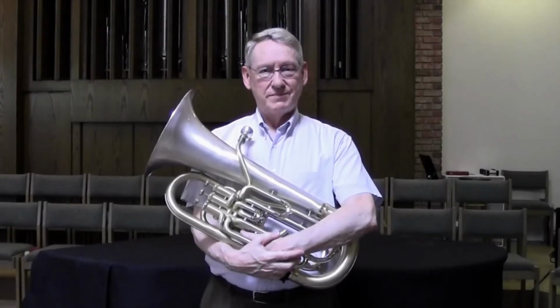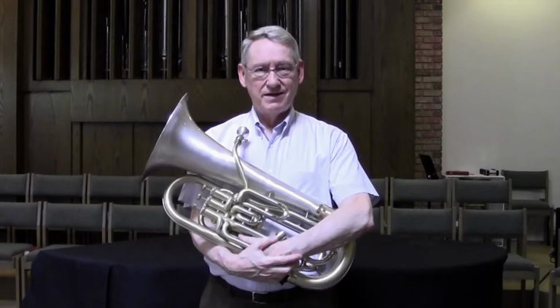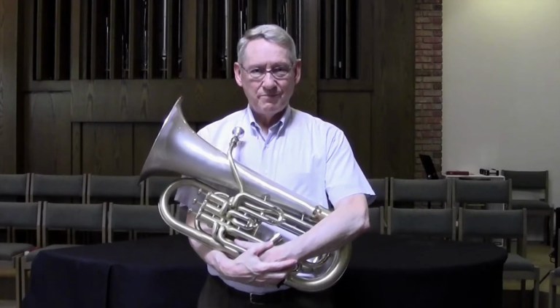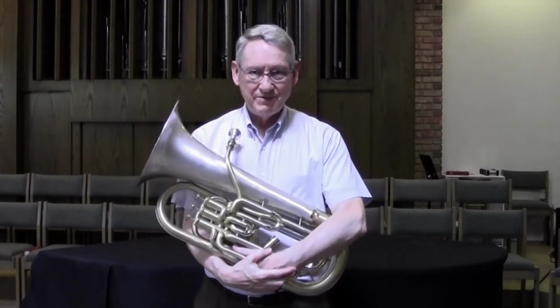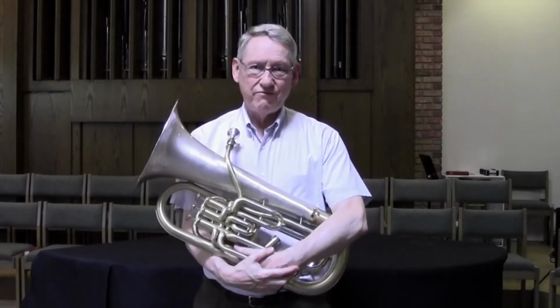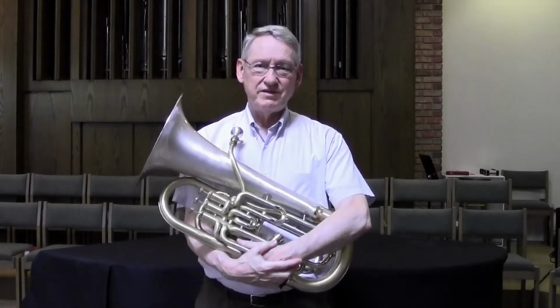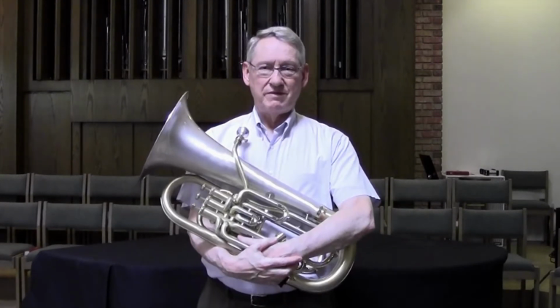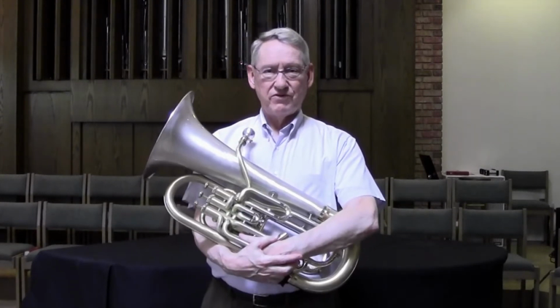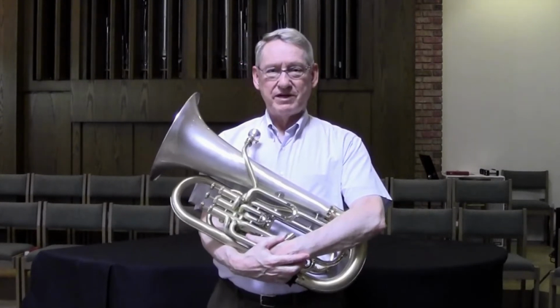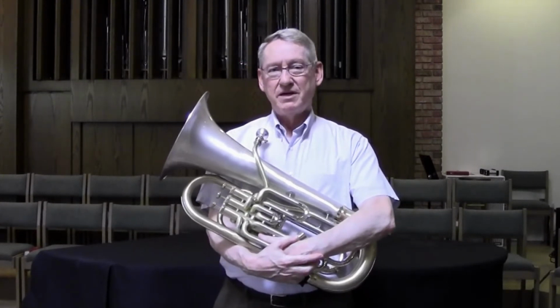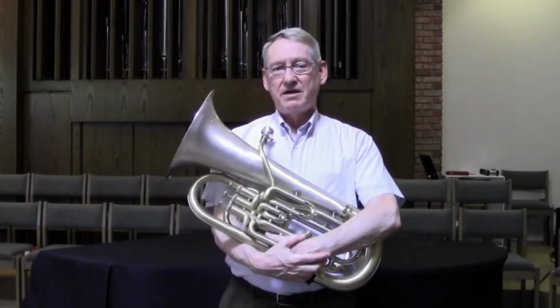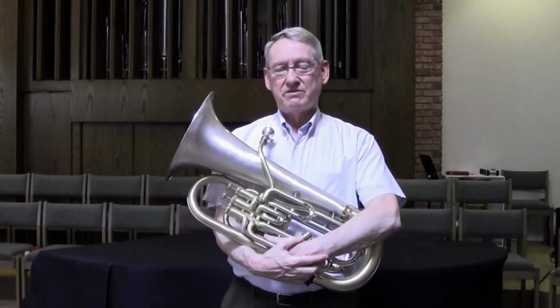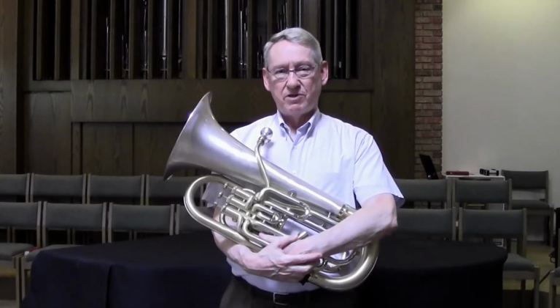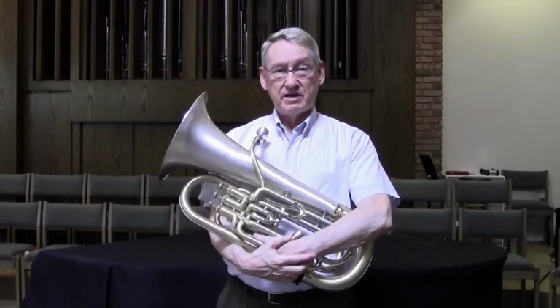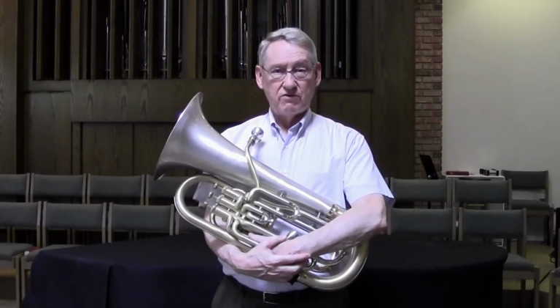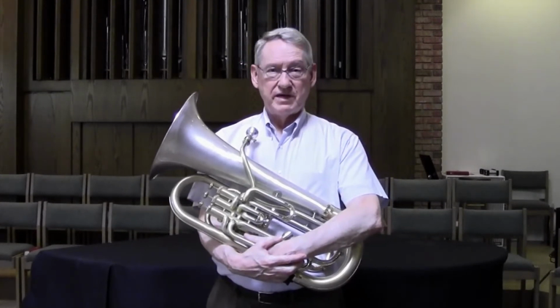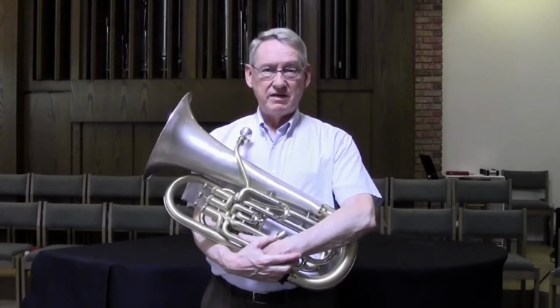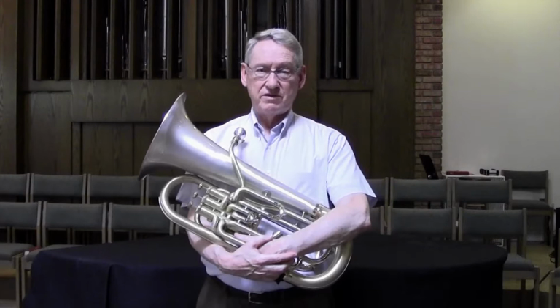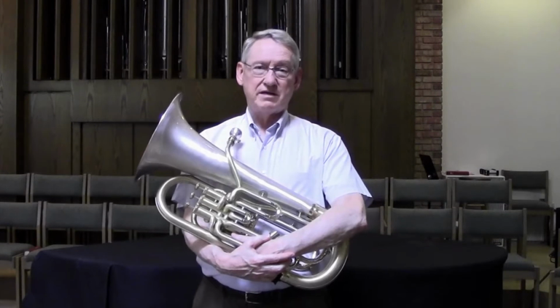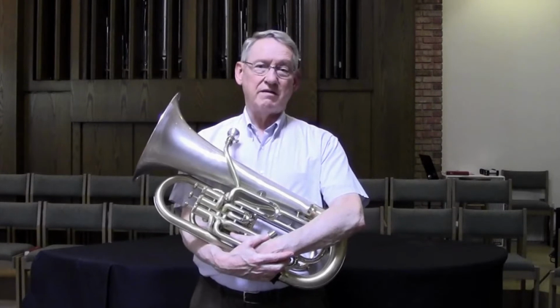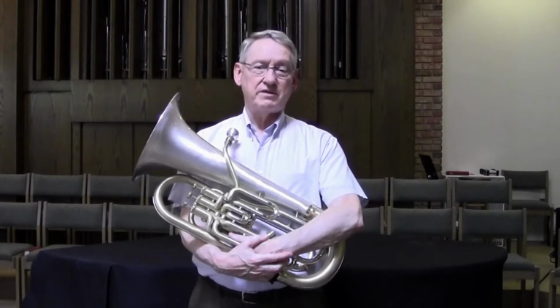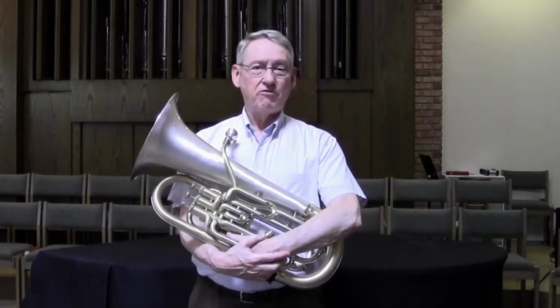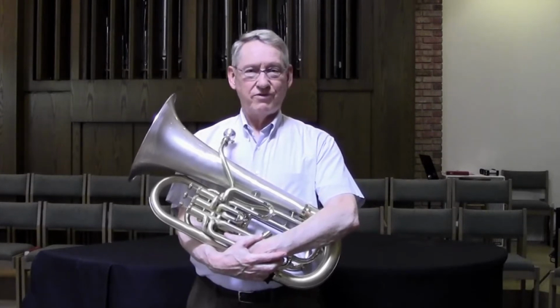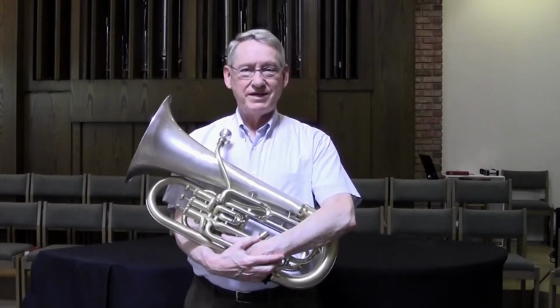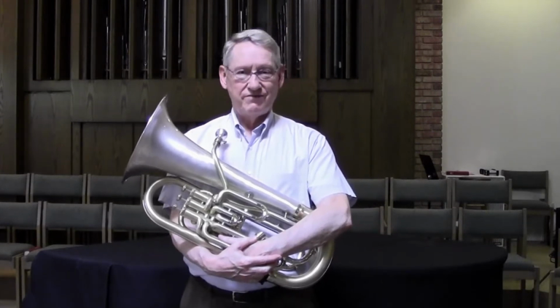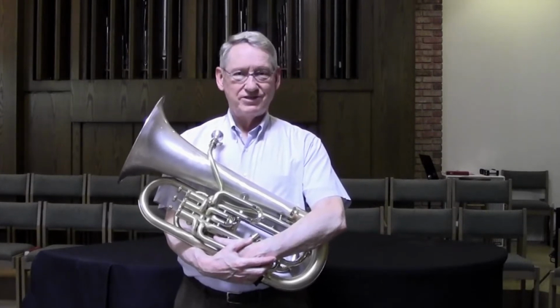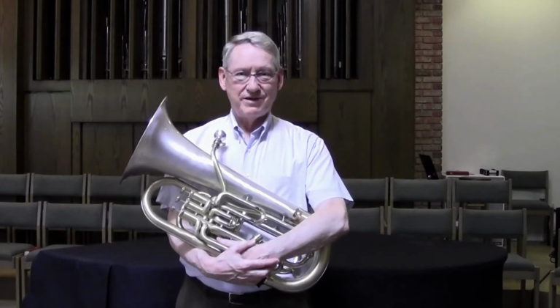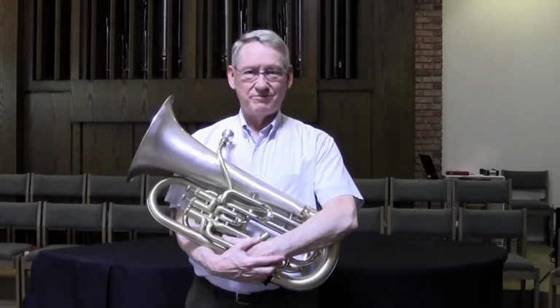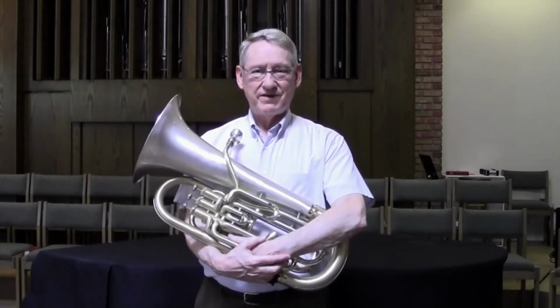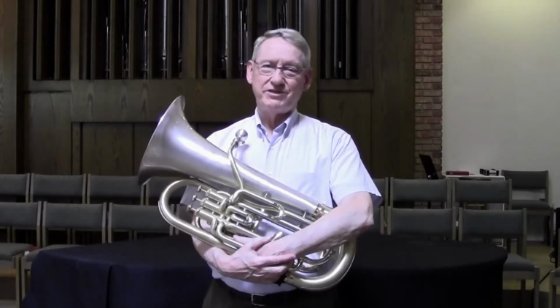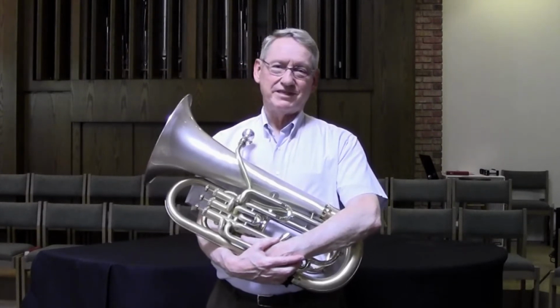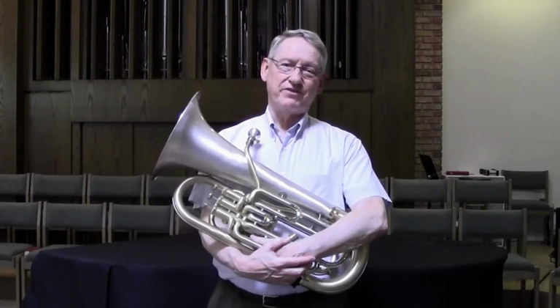Hi, my name is Dave Worden. I'm a euphonium player. I also have a blog and a forum at dworden.com that I hope you've read. If not, check them out — you'll probably find some interesting stuff there.